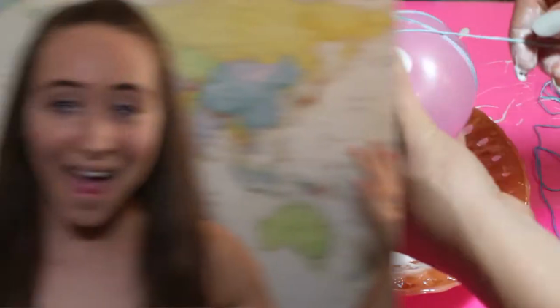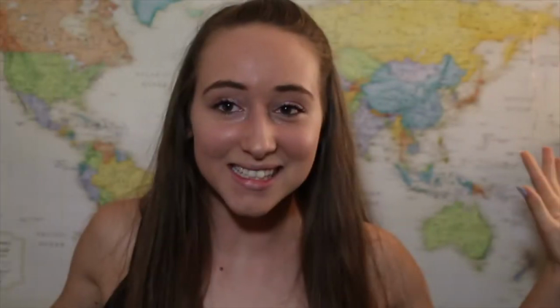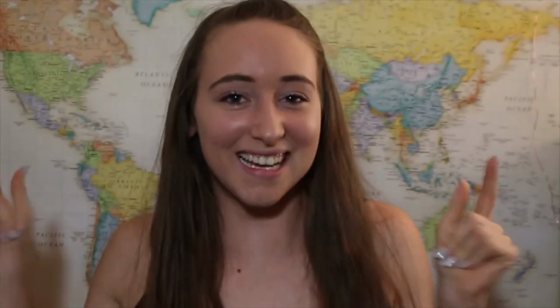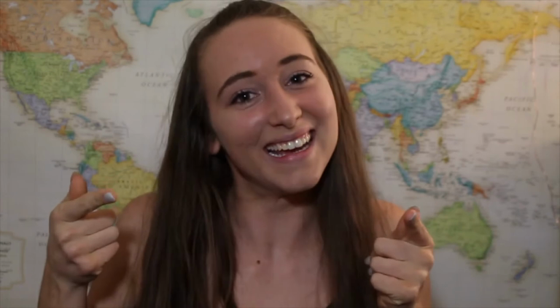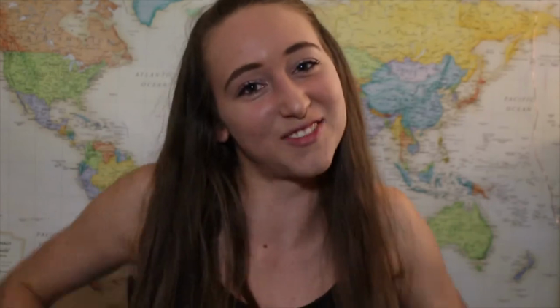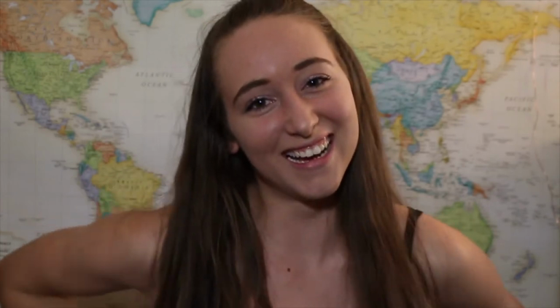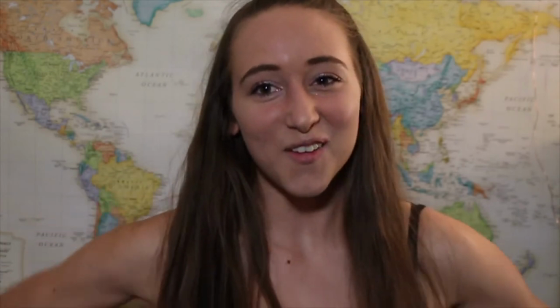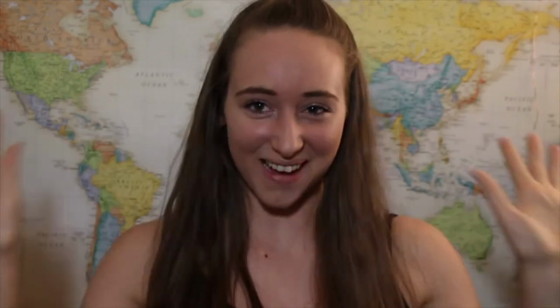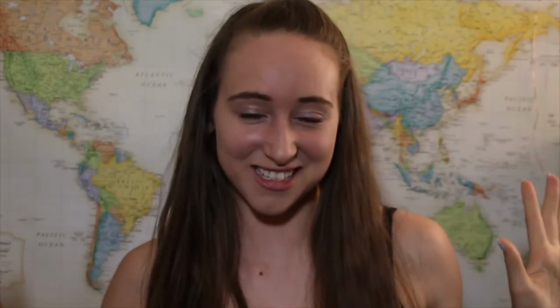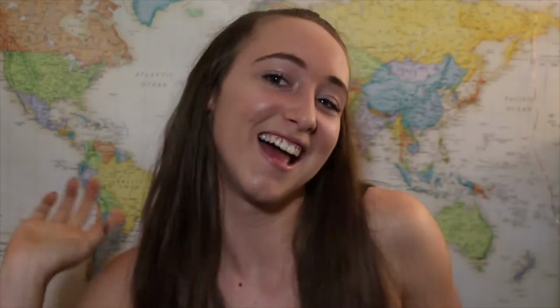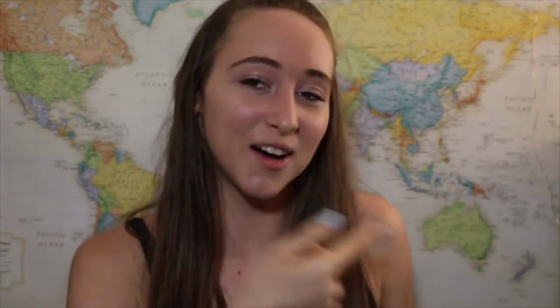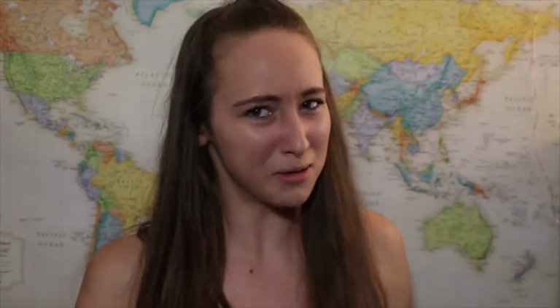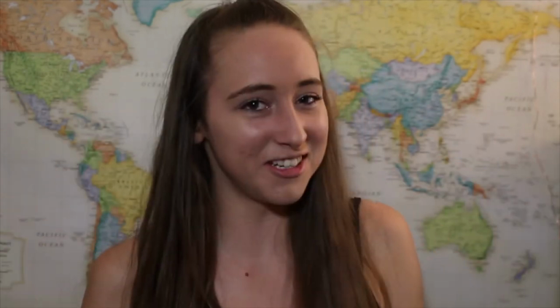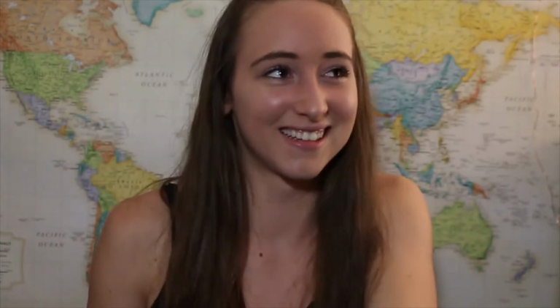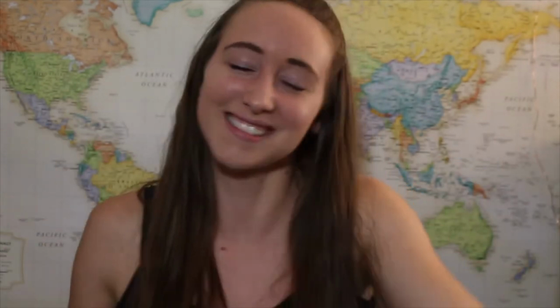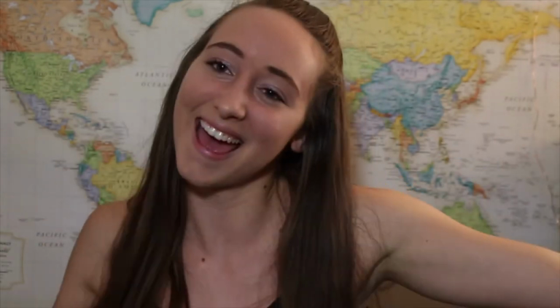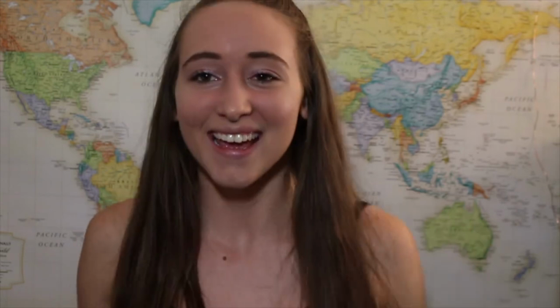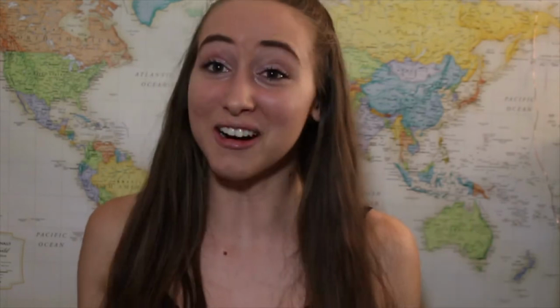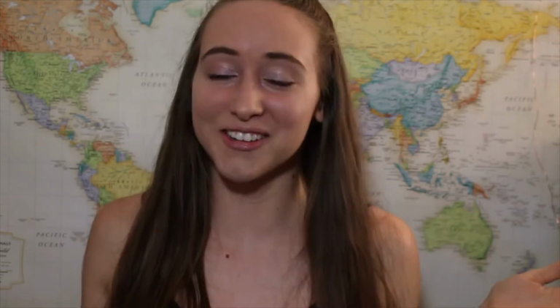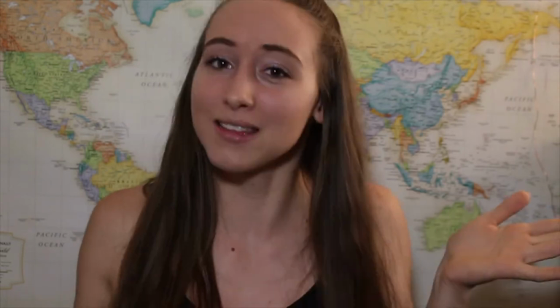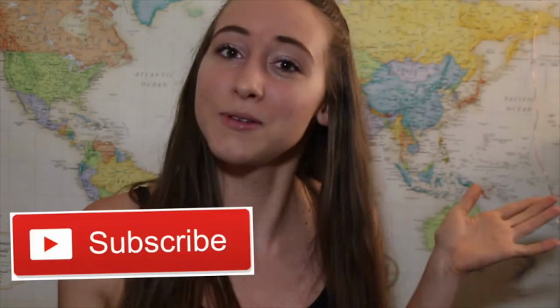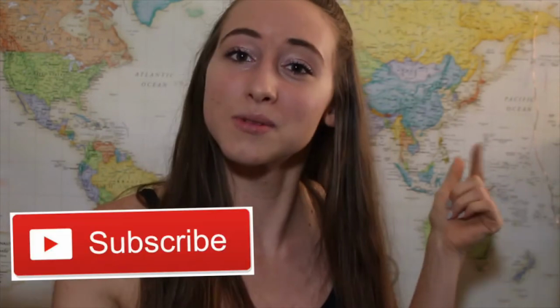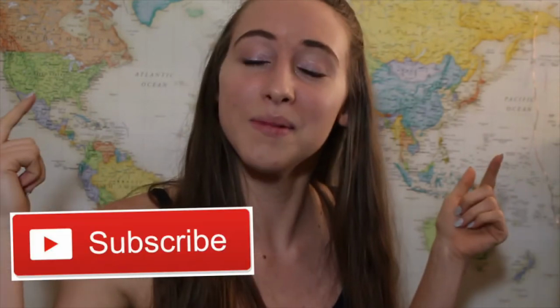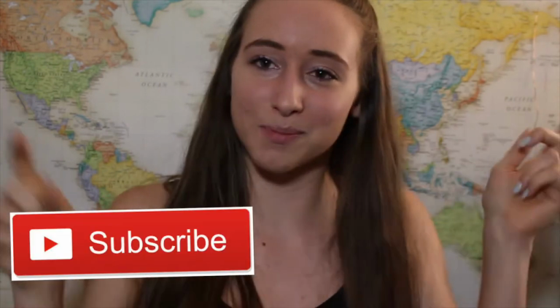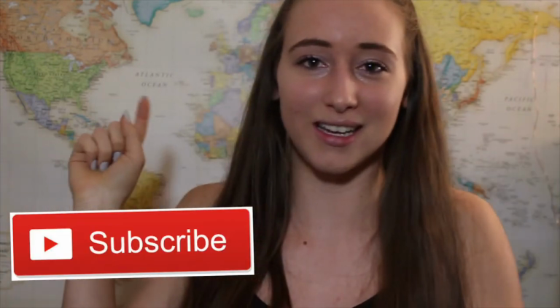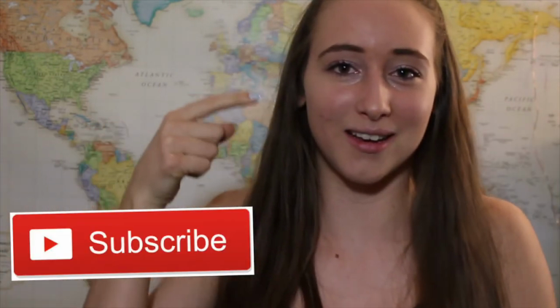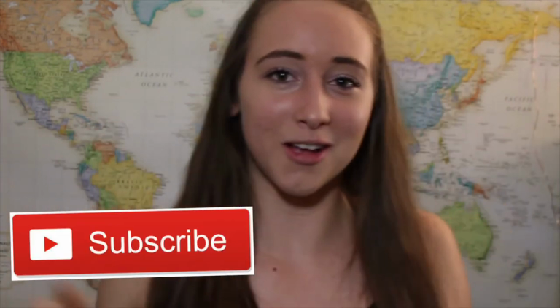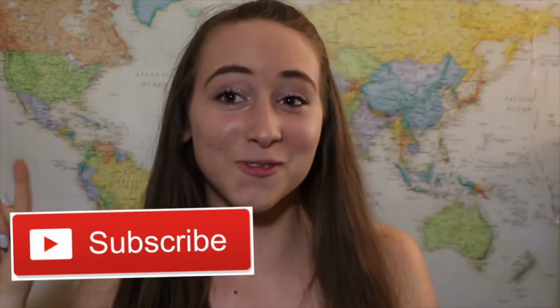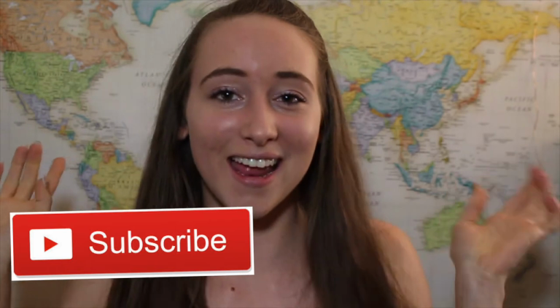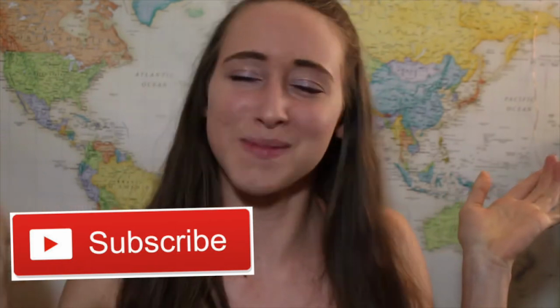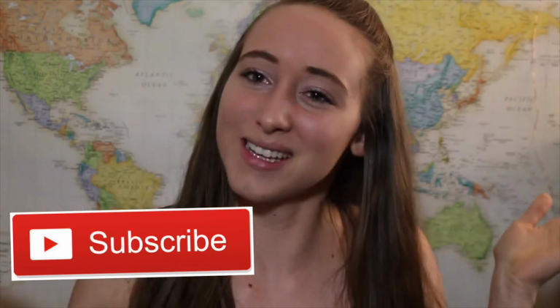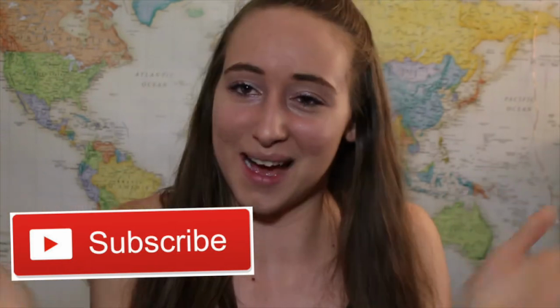Hey, what's up? It's Giovanna. Welcome back to my channel and welcome if you're new. I would love it if you would subscribe just by clicking the button down below. It's free and it would make me really, really happy.